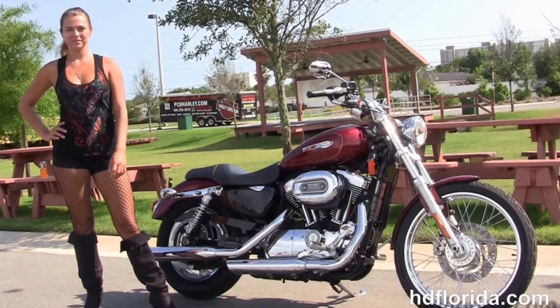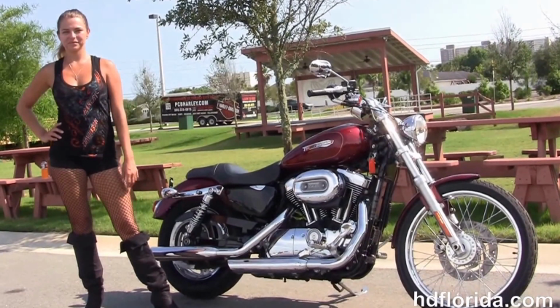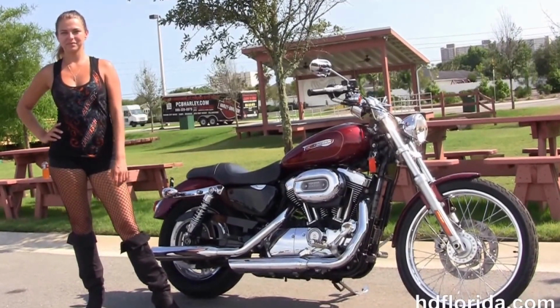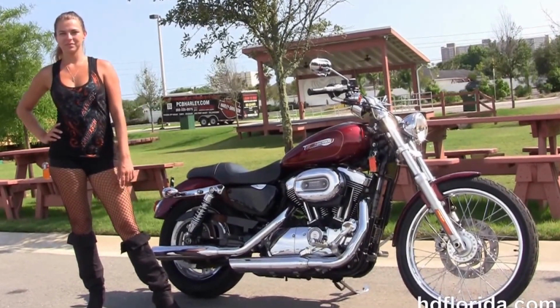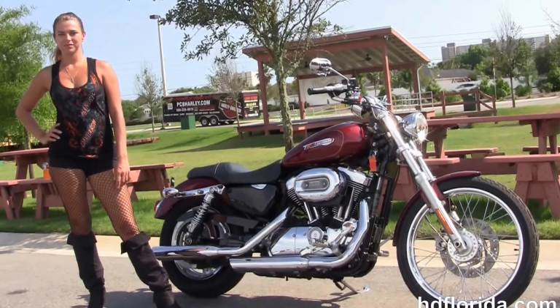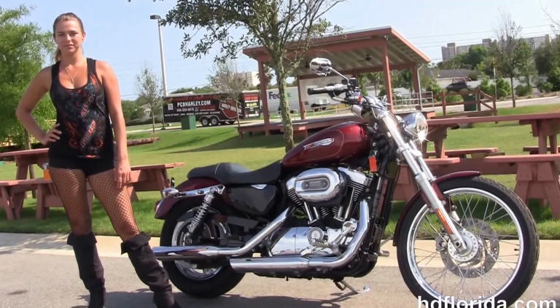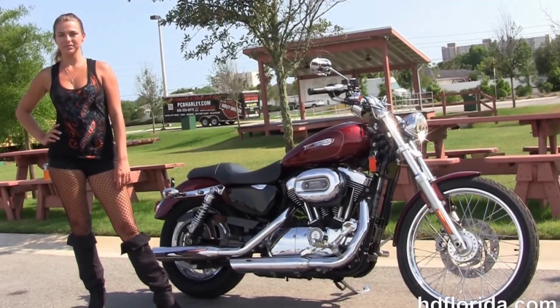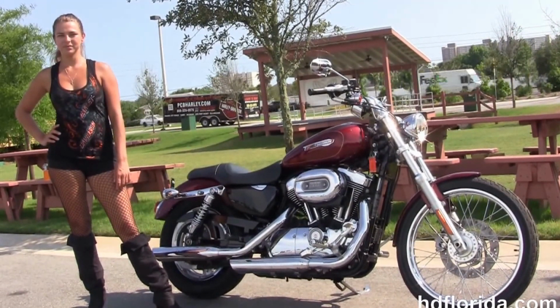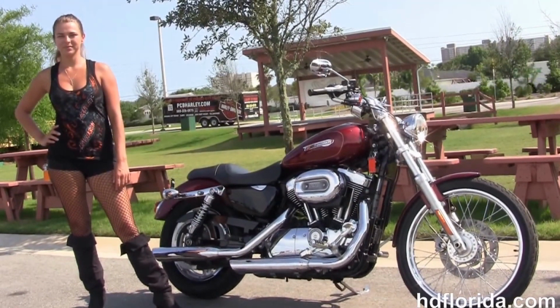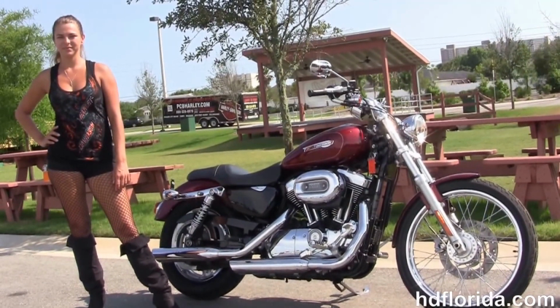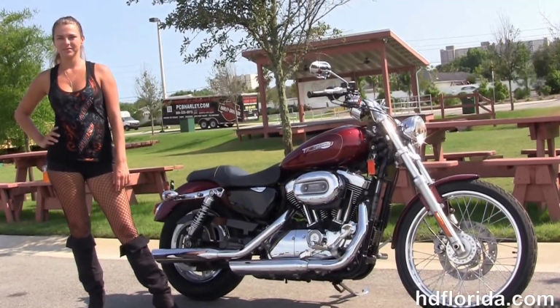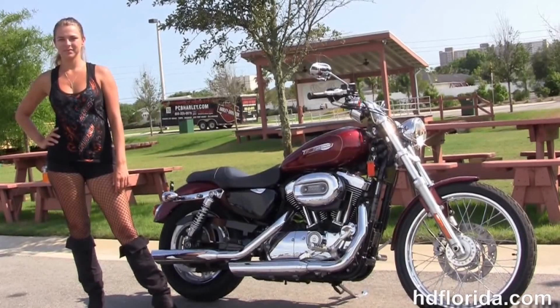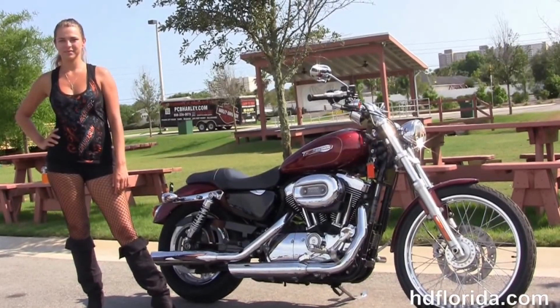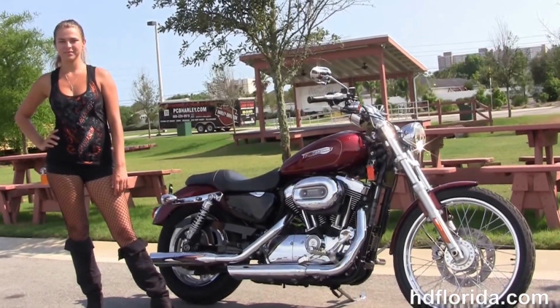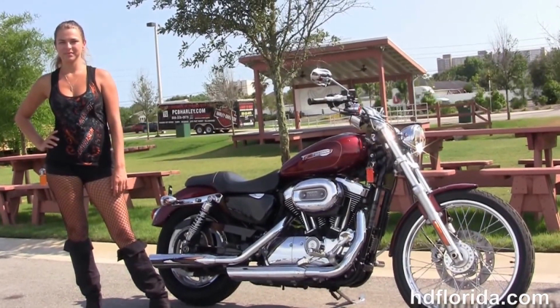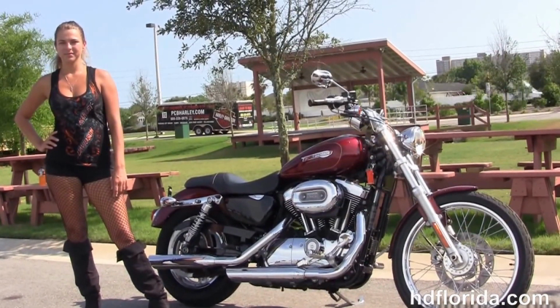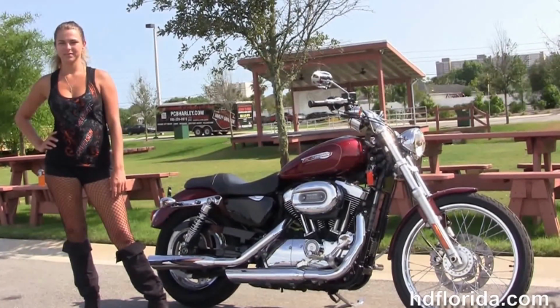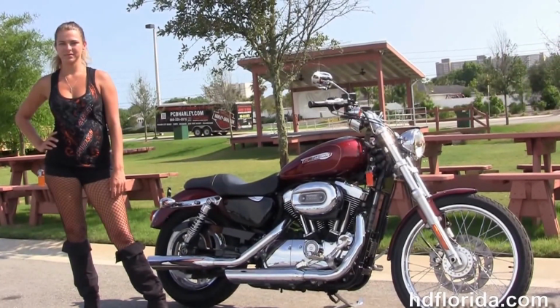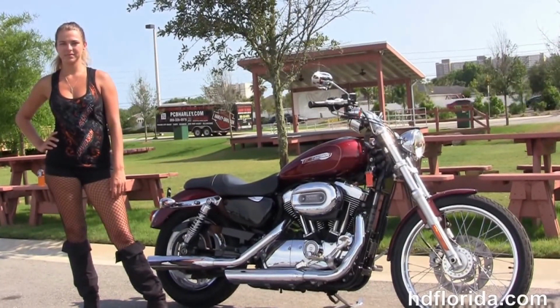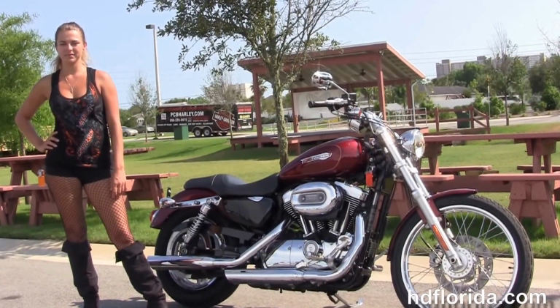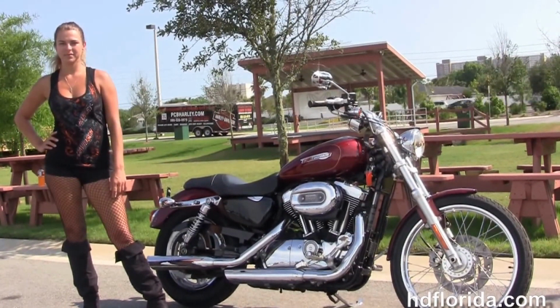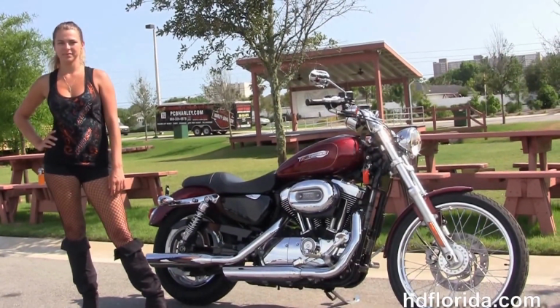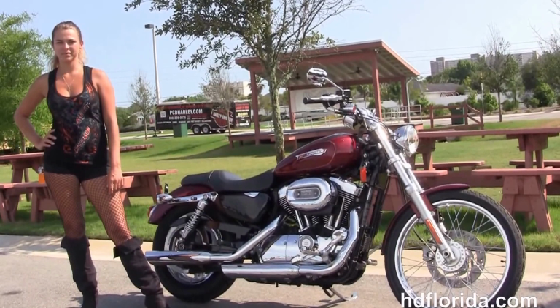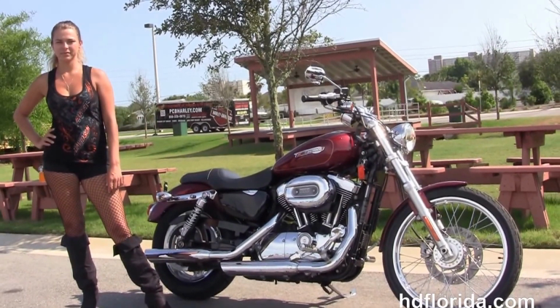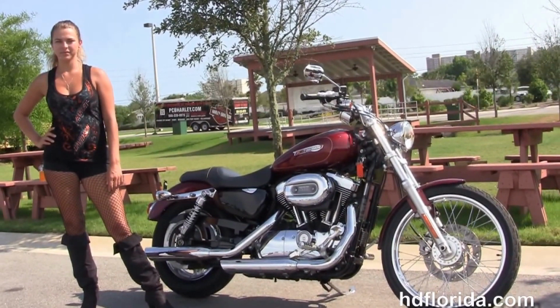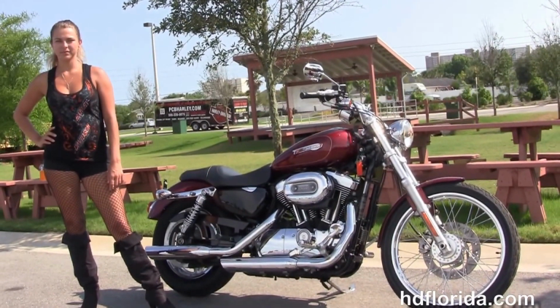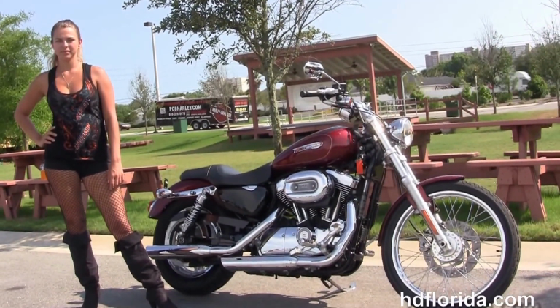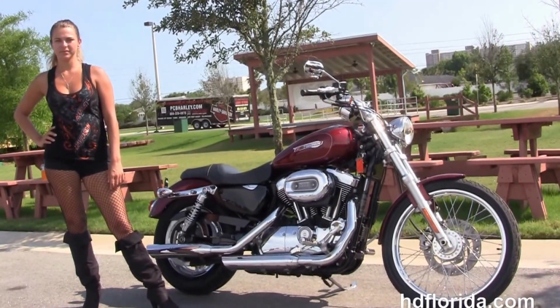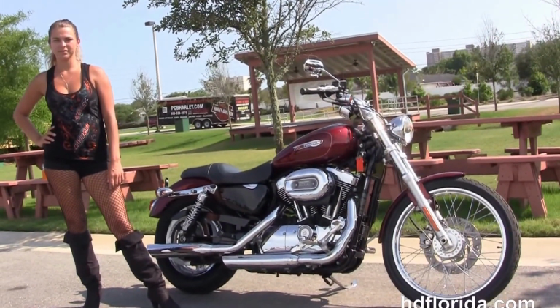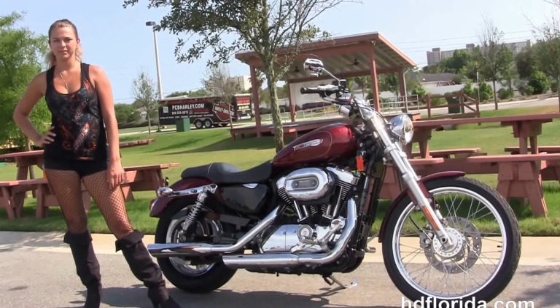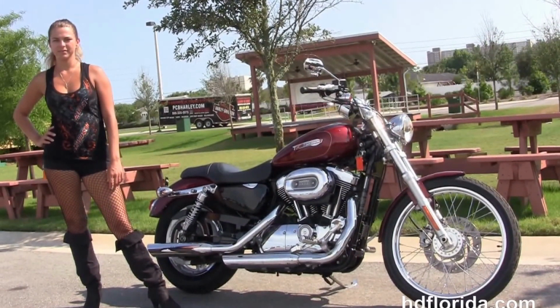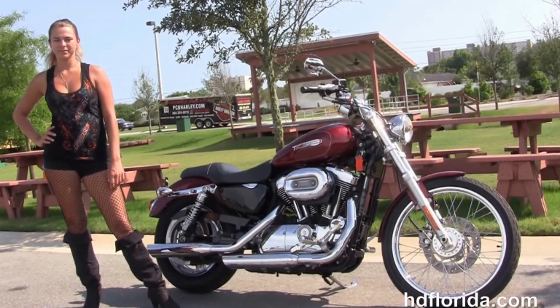We're rated number one in customer service. We have new and previously enjoyed motorcycles for you to choose from, and we ship used bikes anywhere in the world. For more information on this 1200 Custom, click the link below. To see the rest of our outstanding inventory, visit us at hgflorida.com. We're always open 24/7.